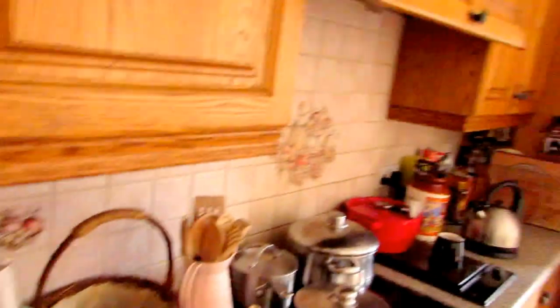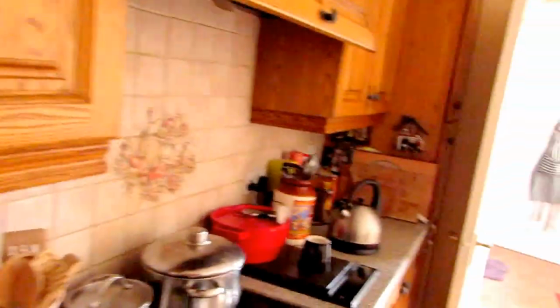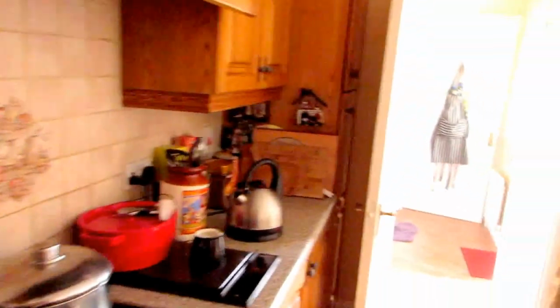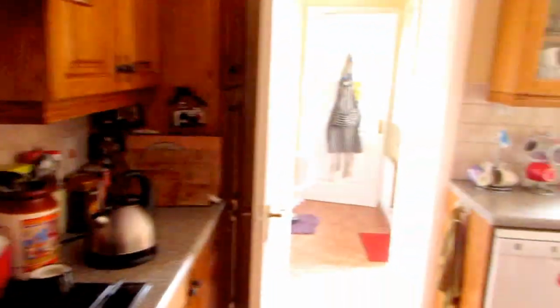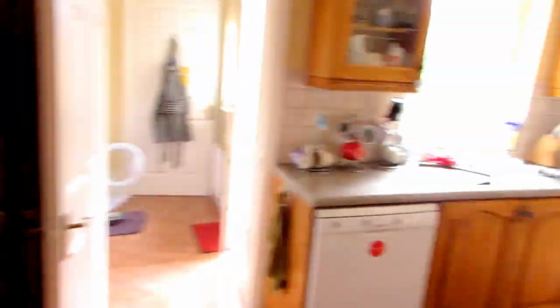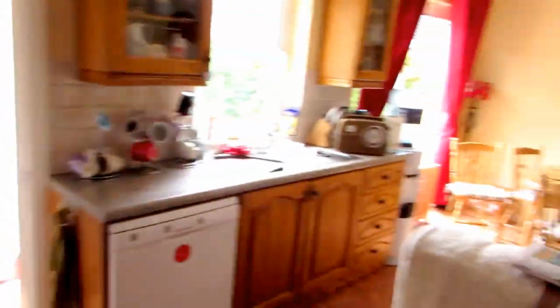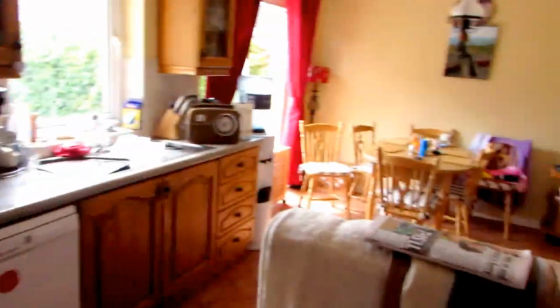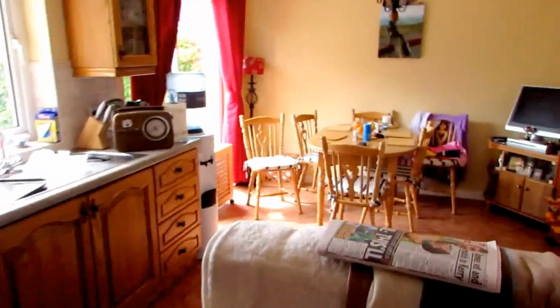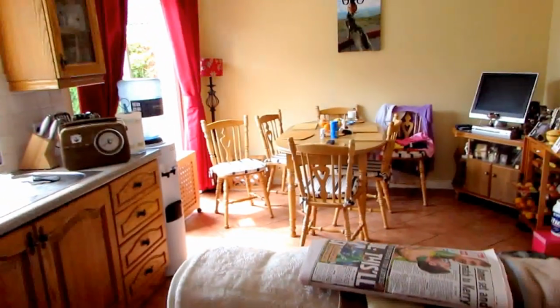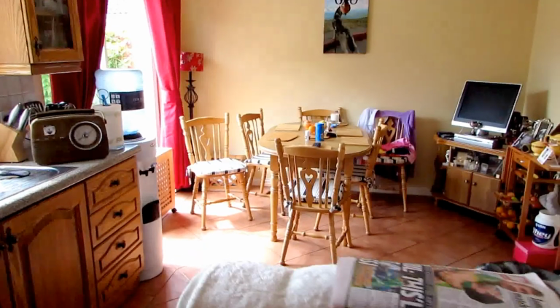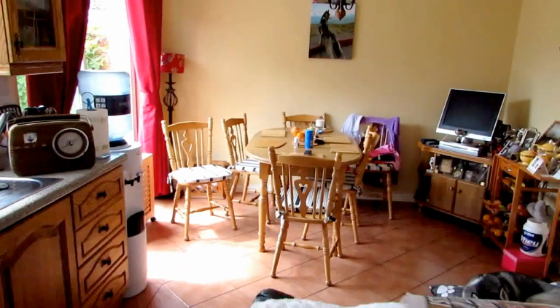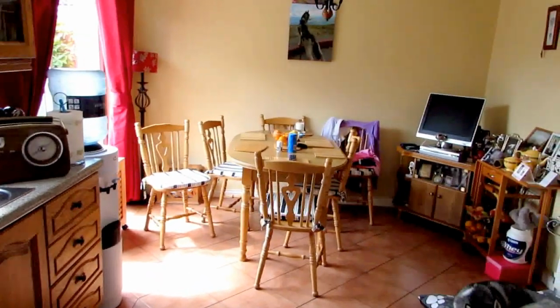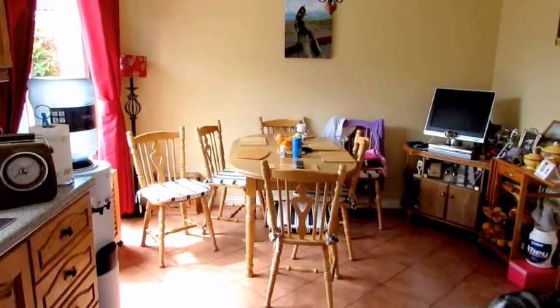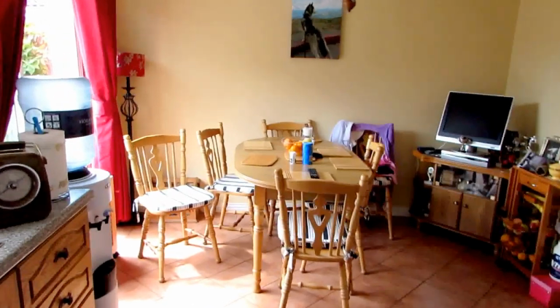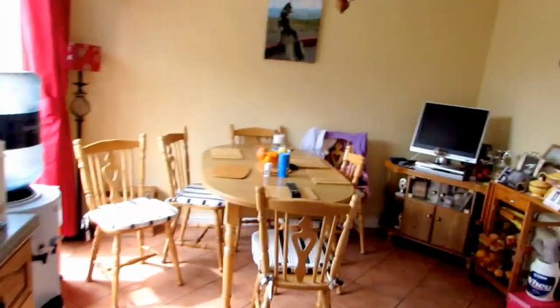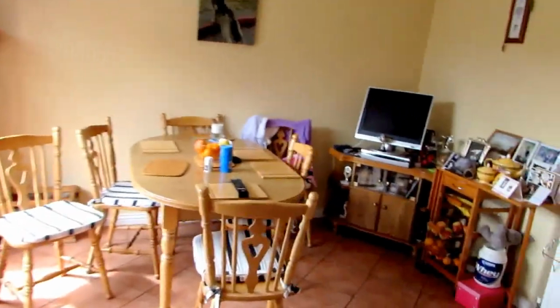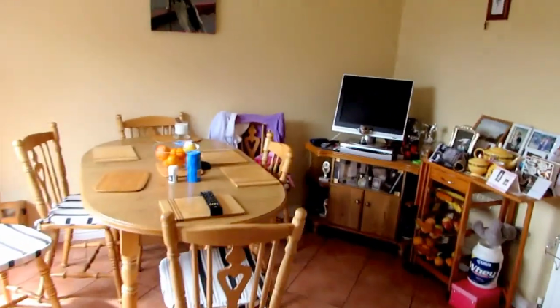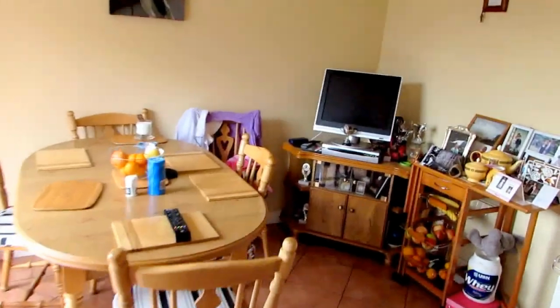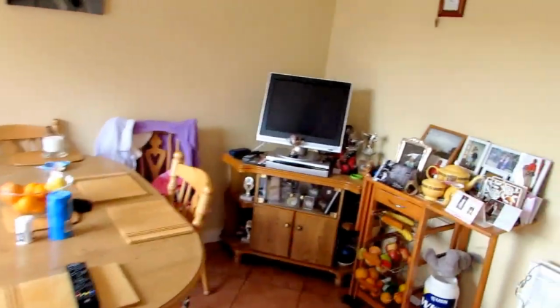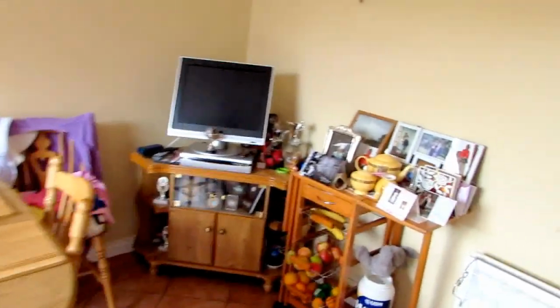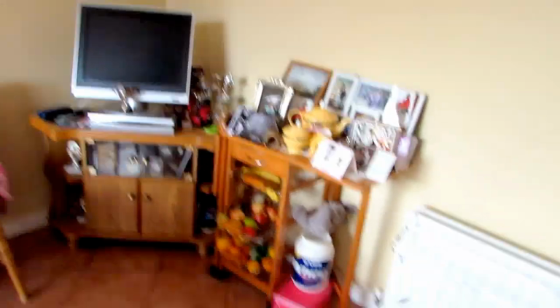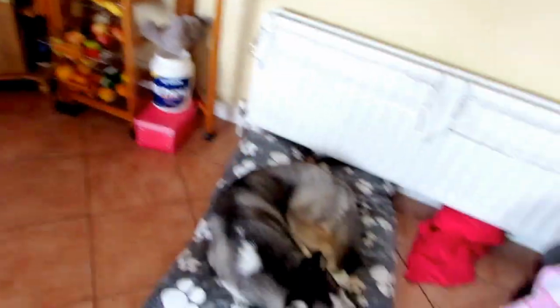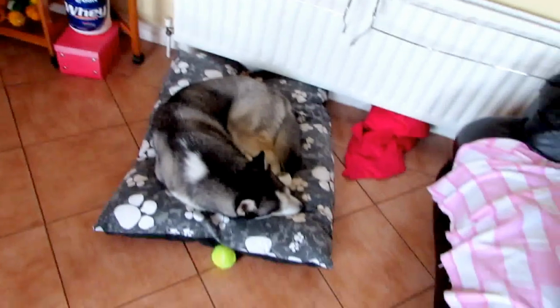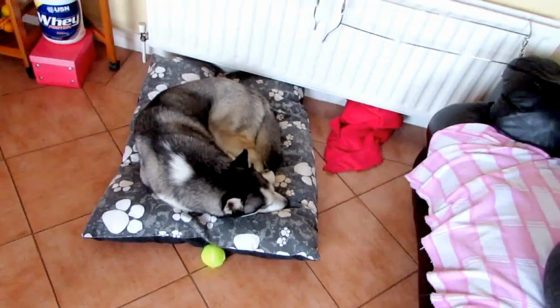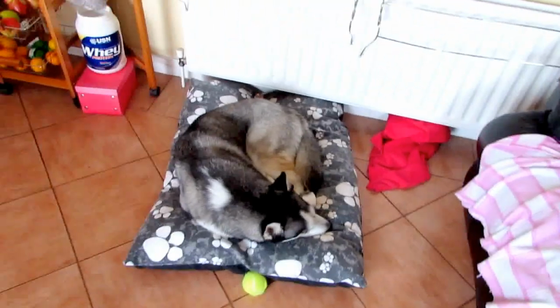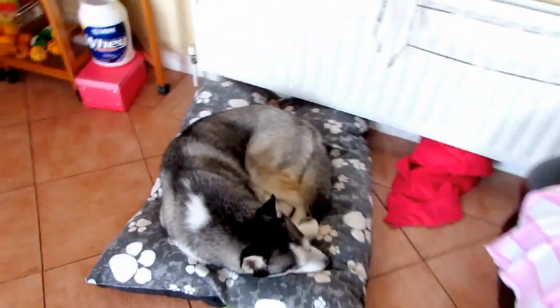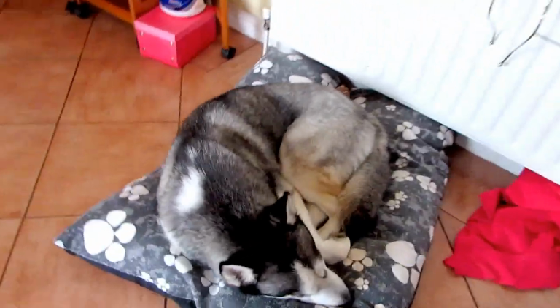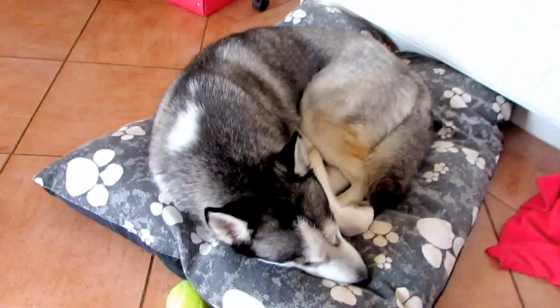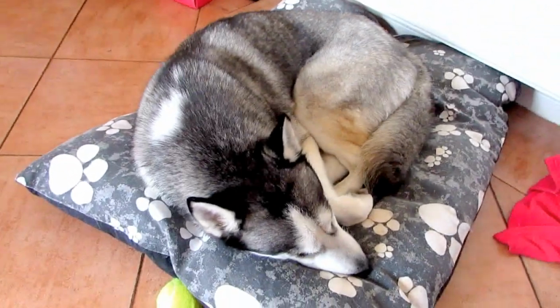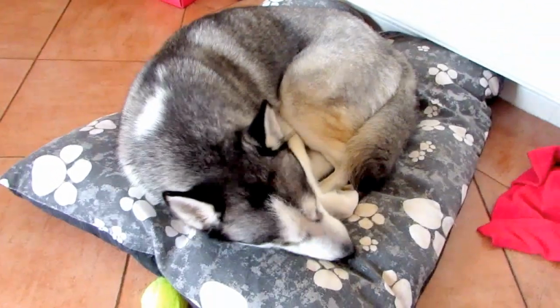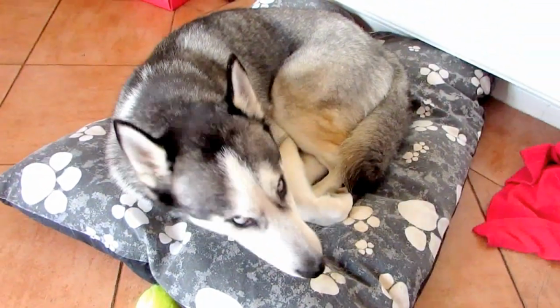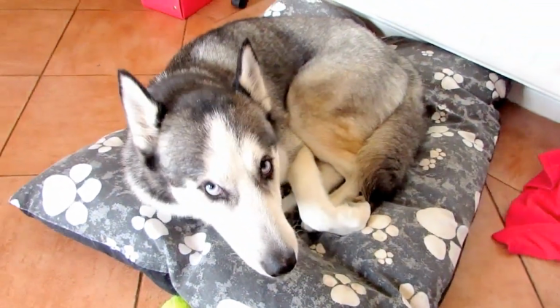Now I'm going to show you the kitchen. This is our kitchen where we have breakfast, lunch, and dinner every day, and our snacks too. And here's Smoky again — hey Smoky, hey!